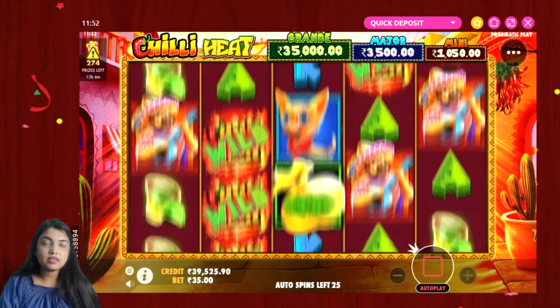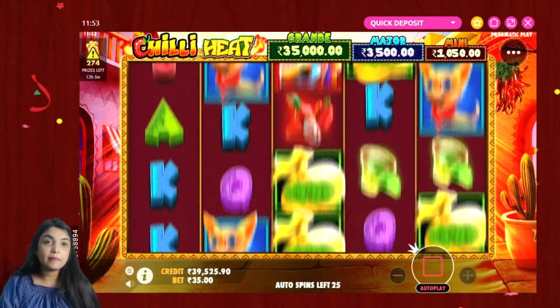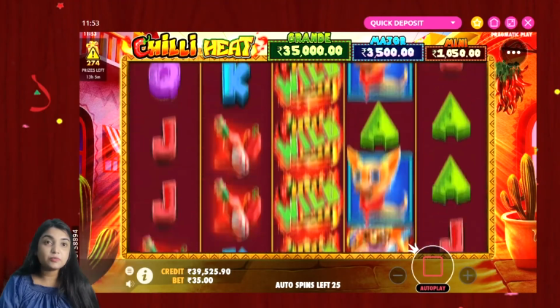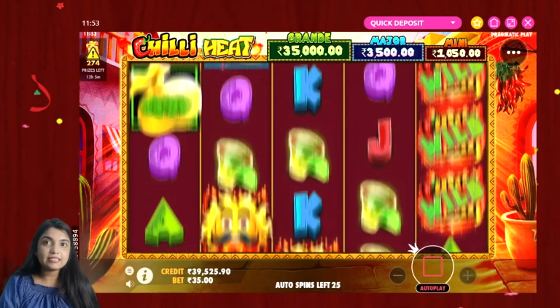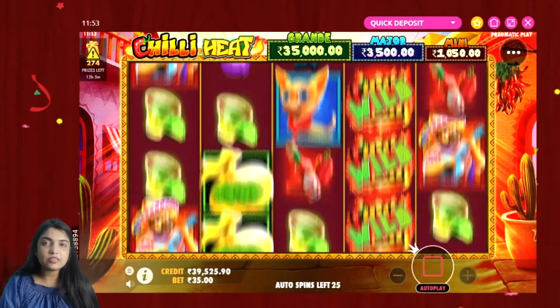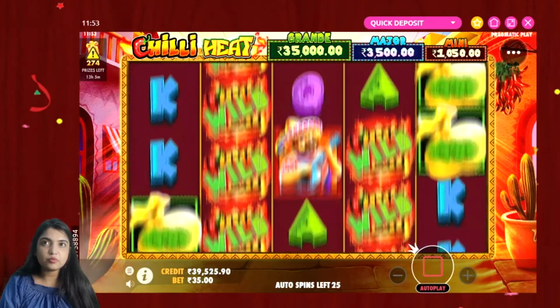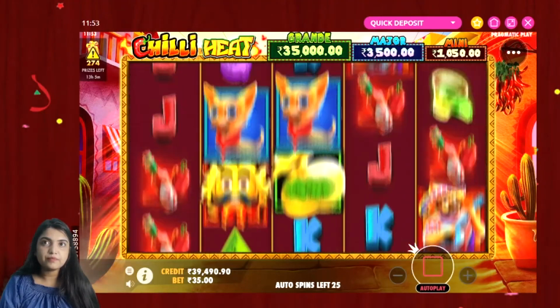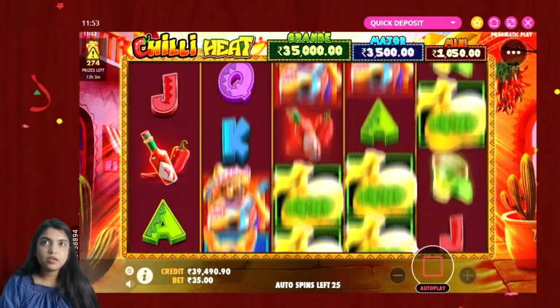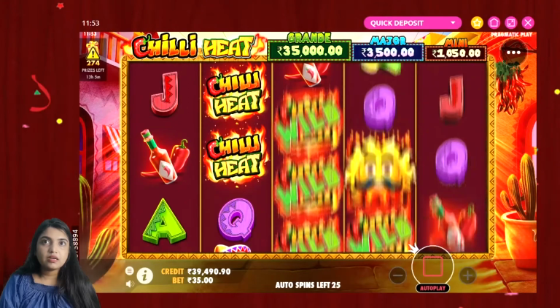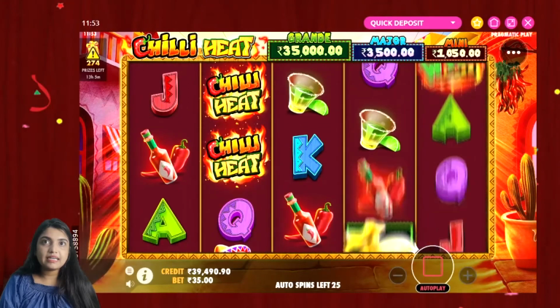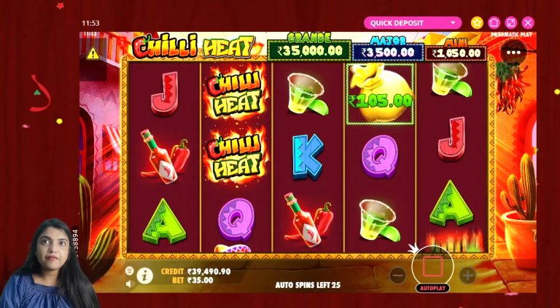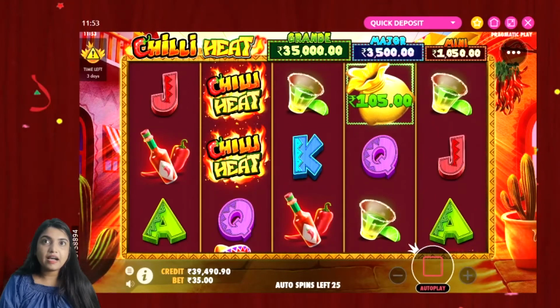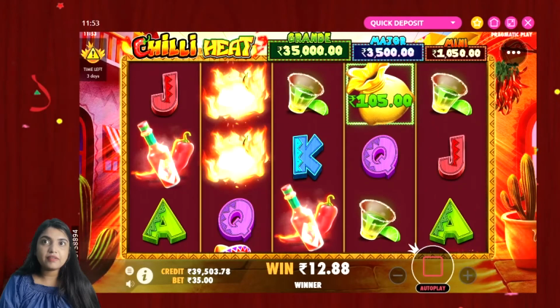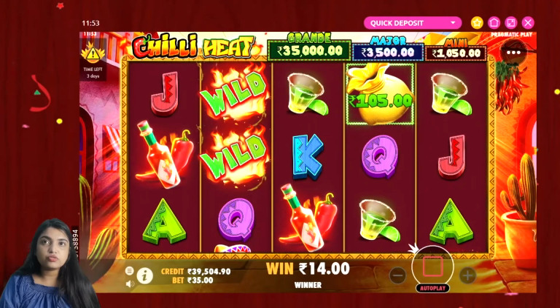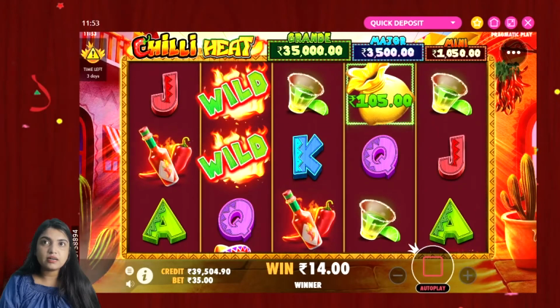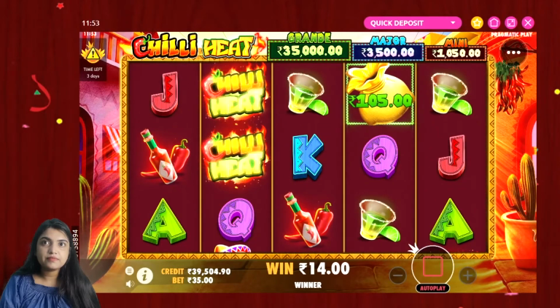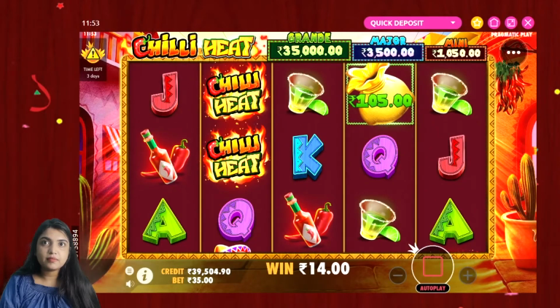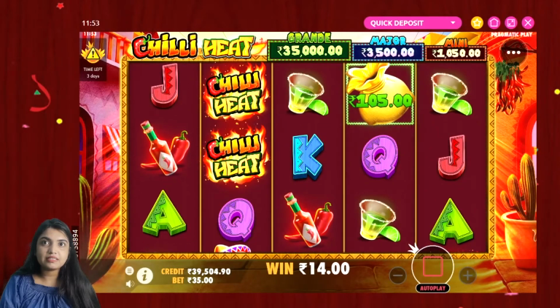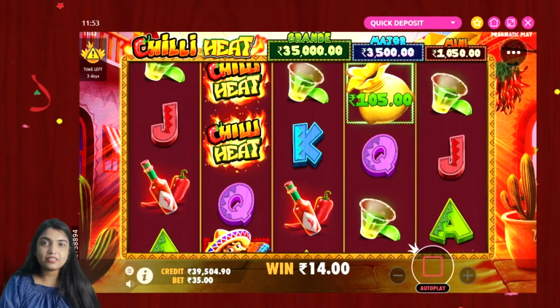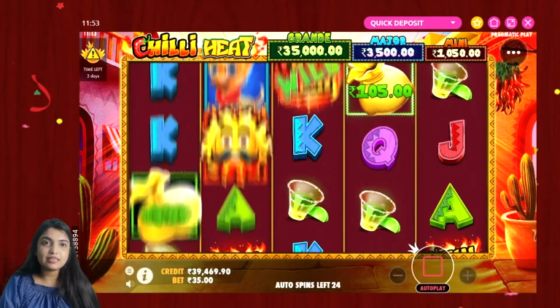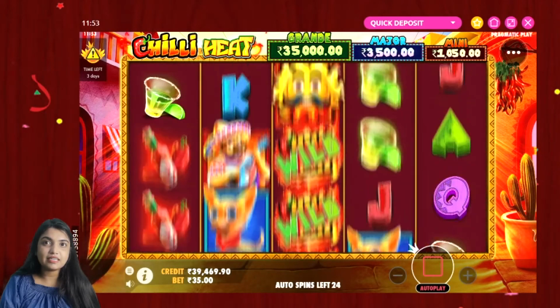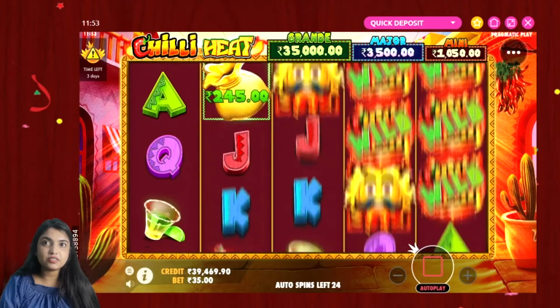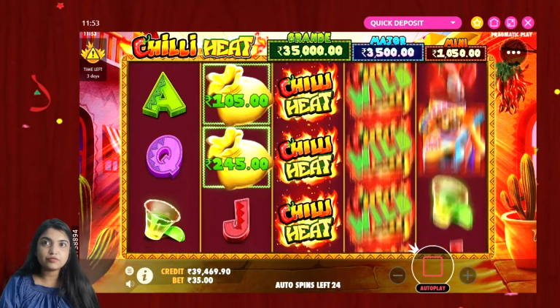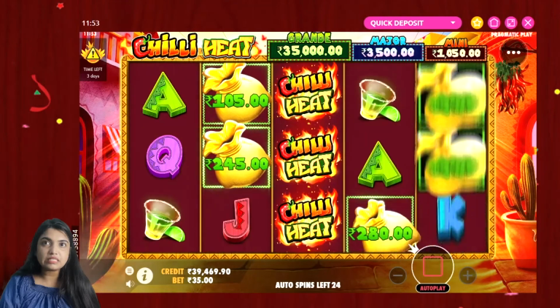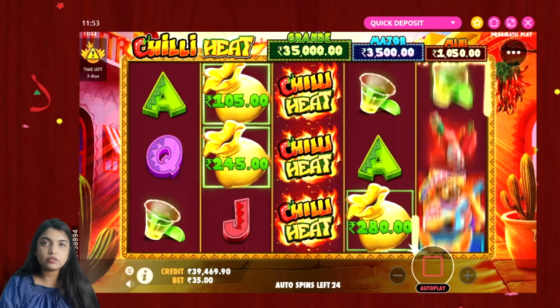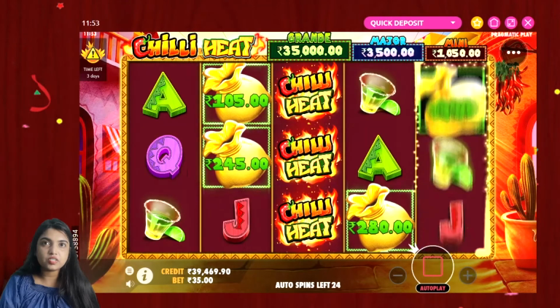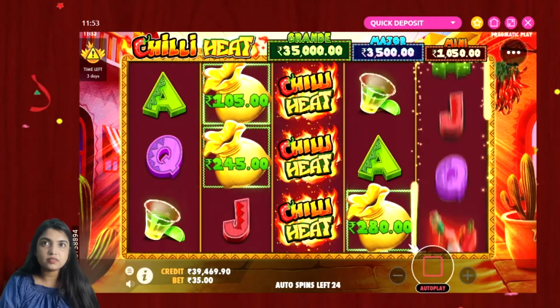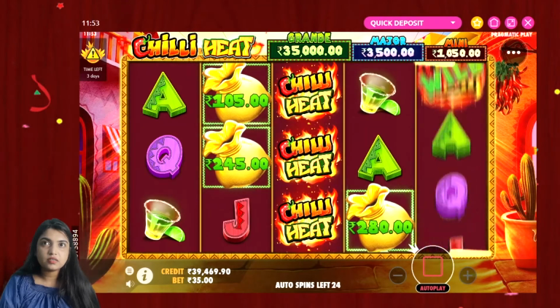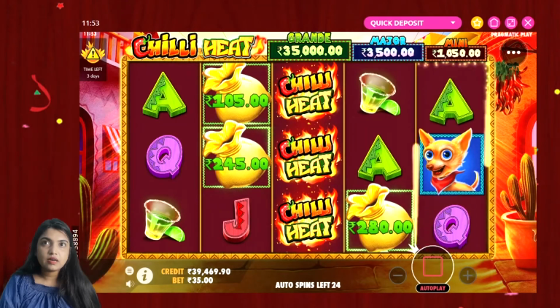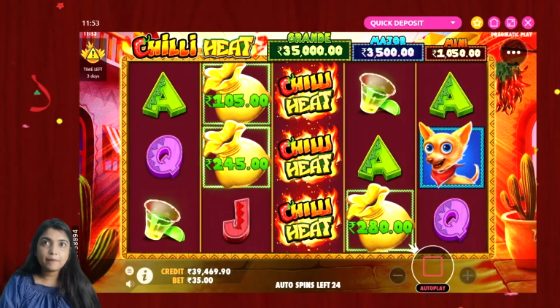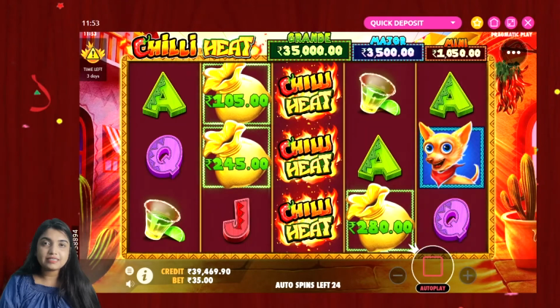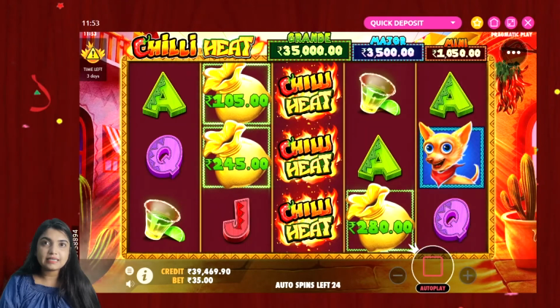We are looking at the balance. The grid is 5 into 3. With the bottles hit — that's a return of 14. Not a good return. We are looking at the pots.